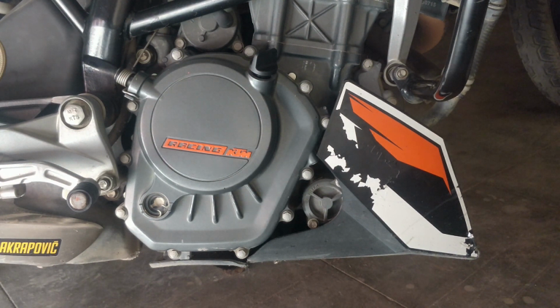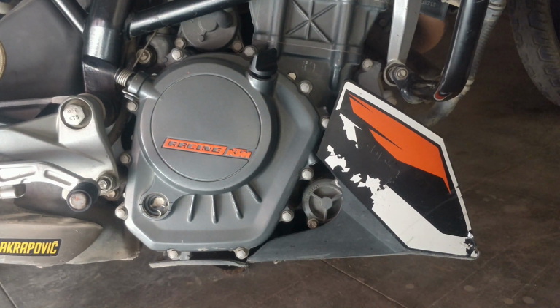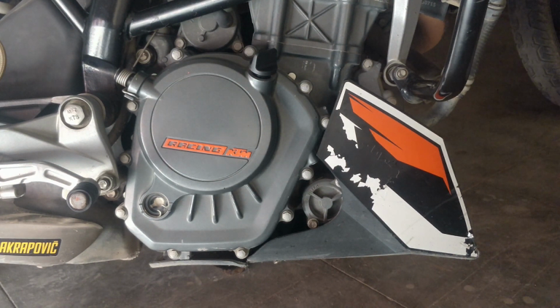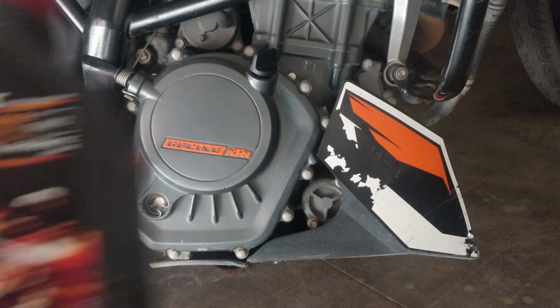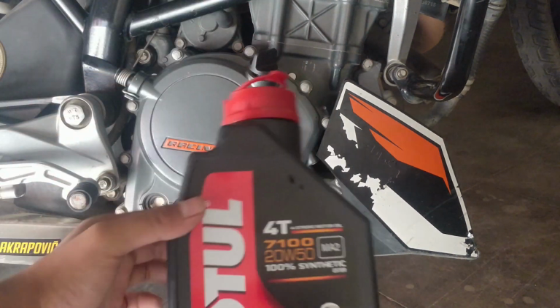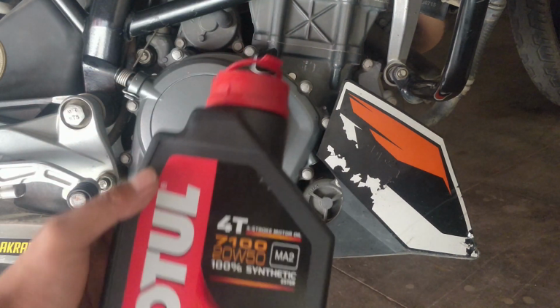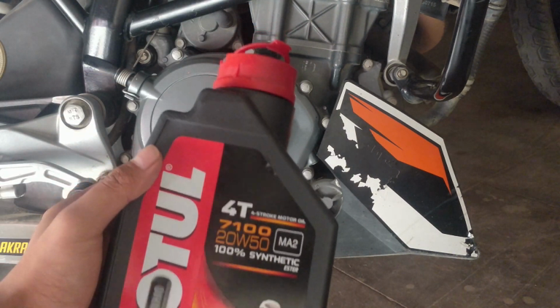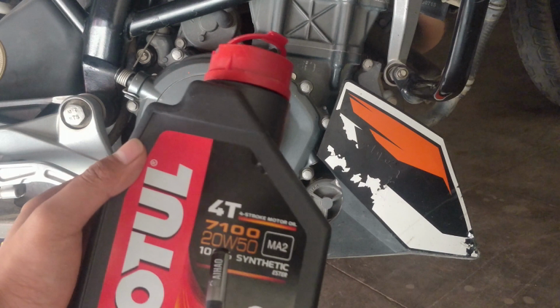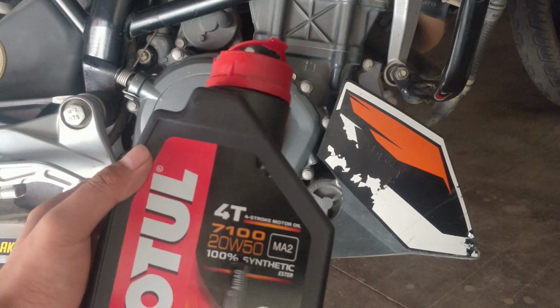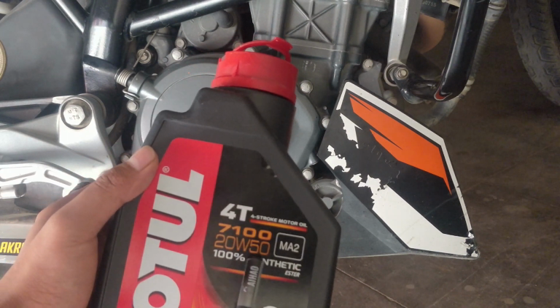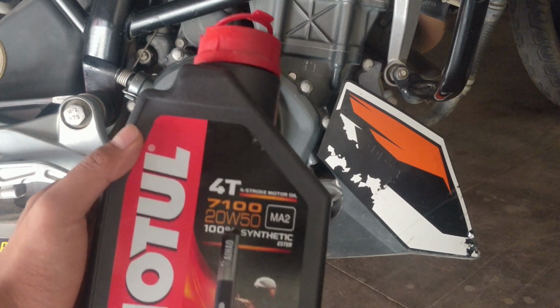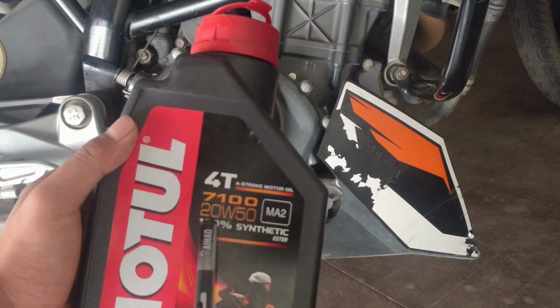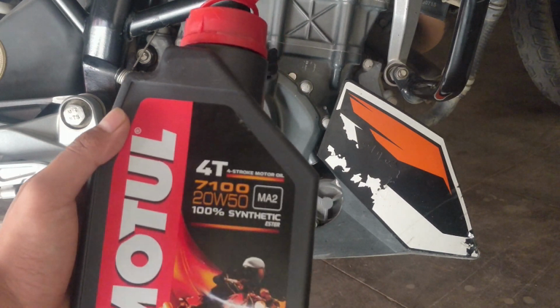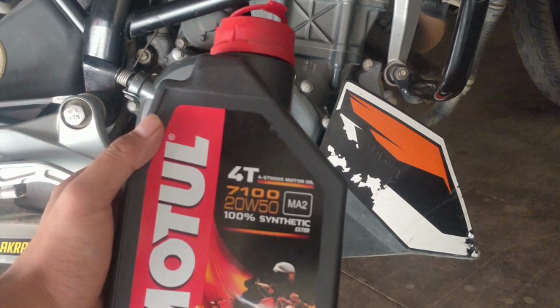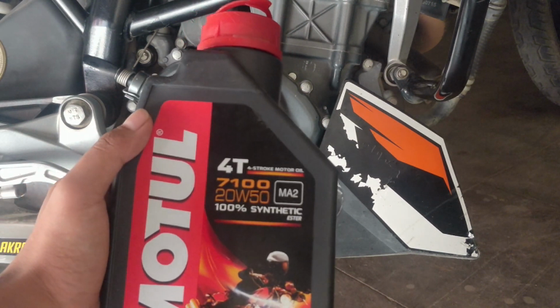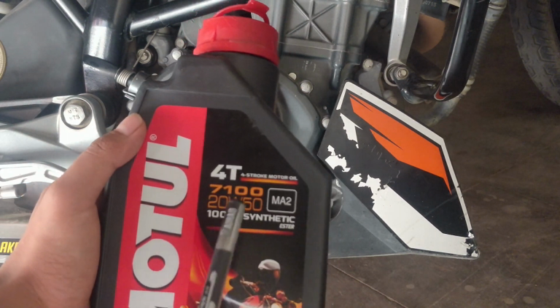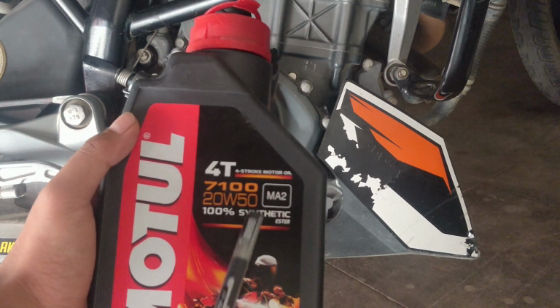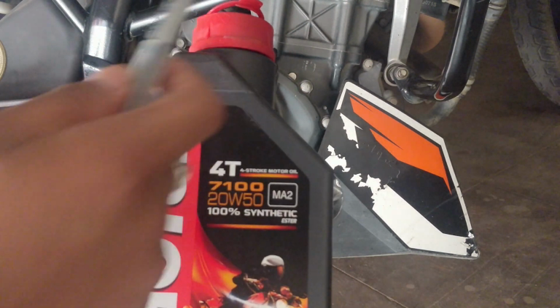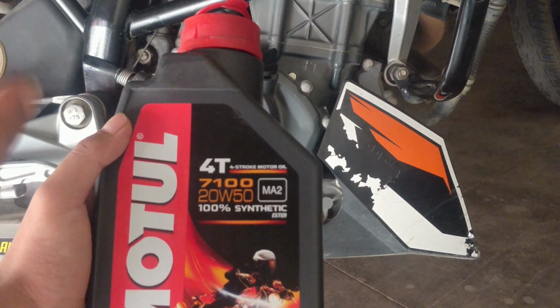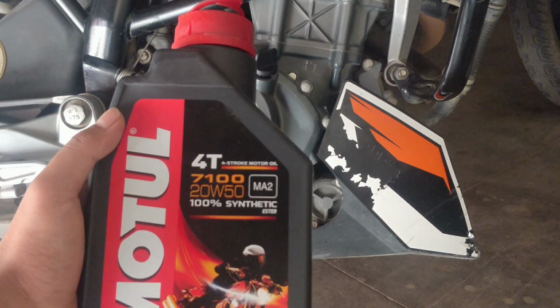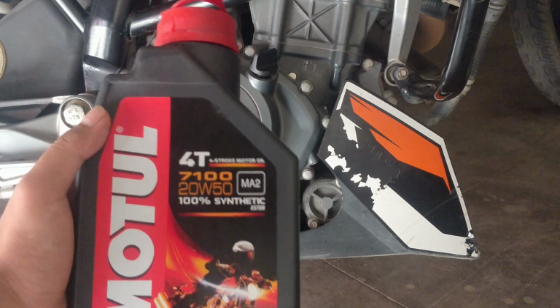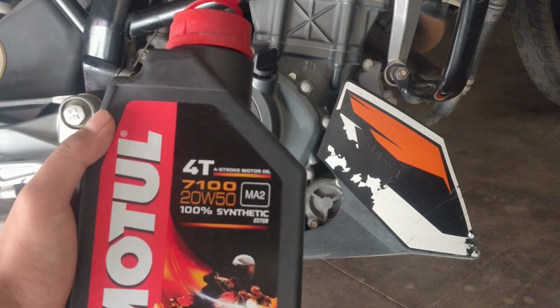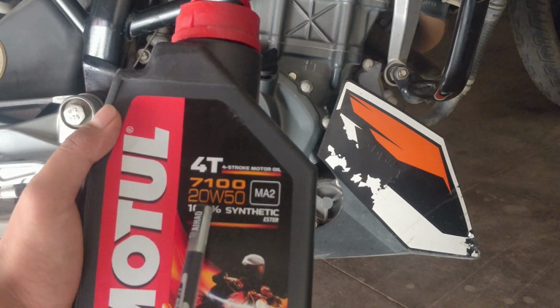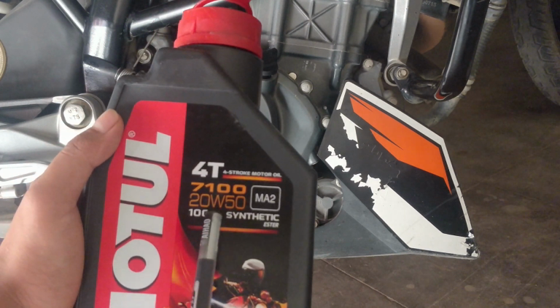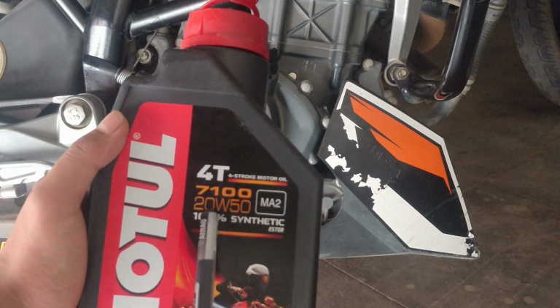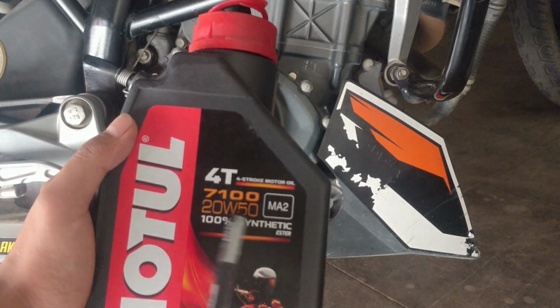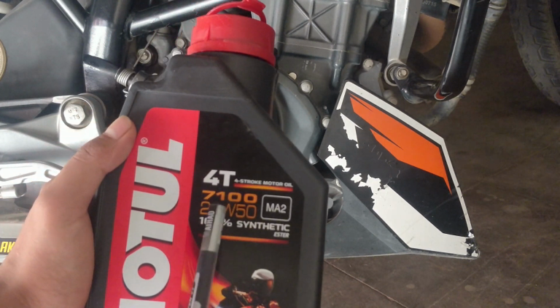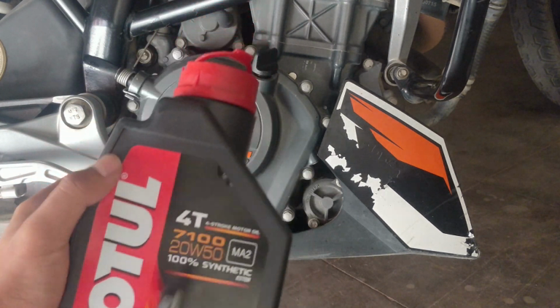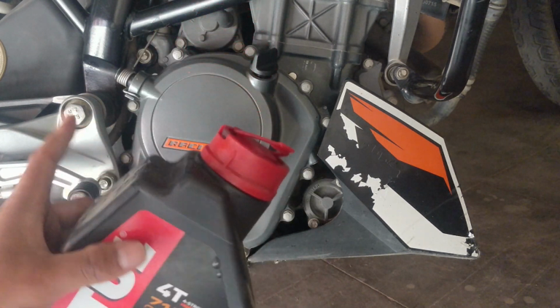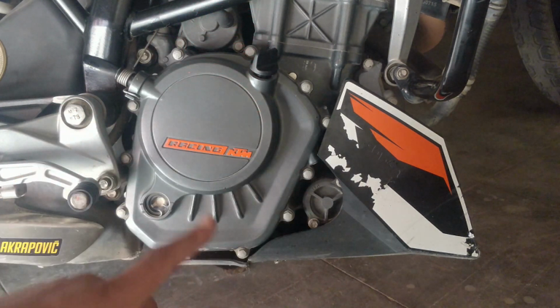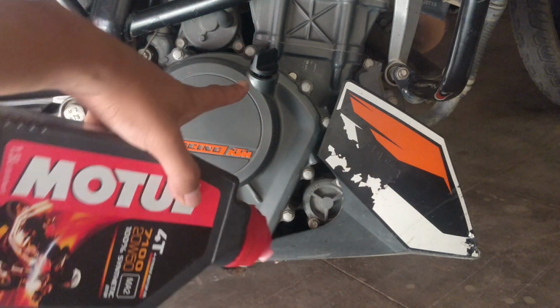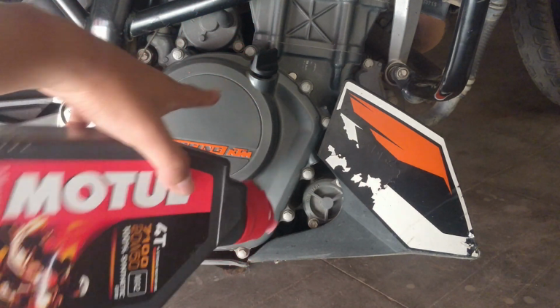While checking engine oil, this number is the grade — 20W50. Use the same grade that the bike recommends. If it is low, you top it up from the top filler cap.